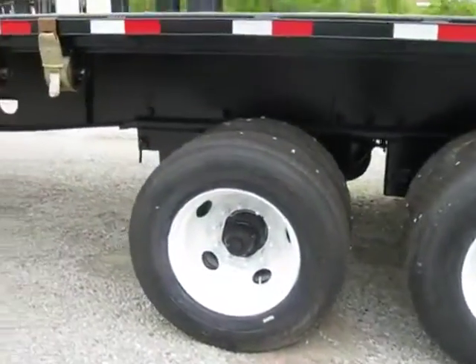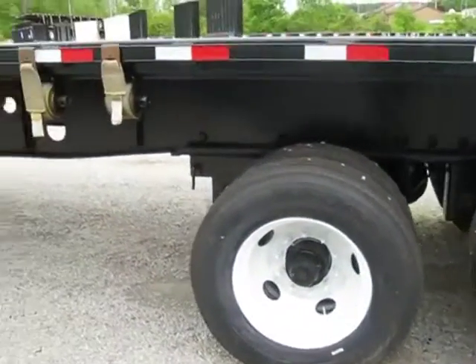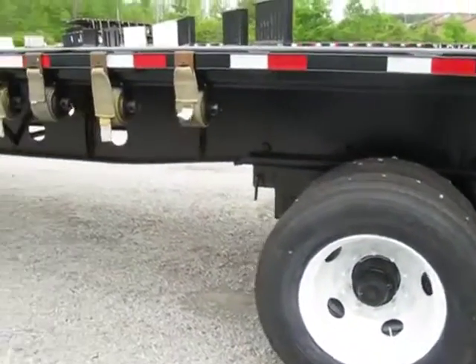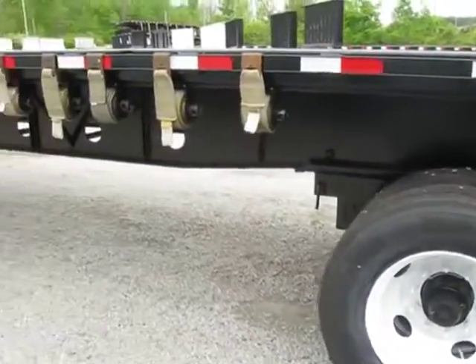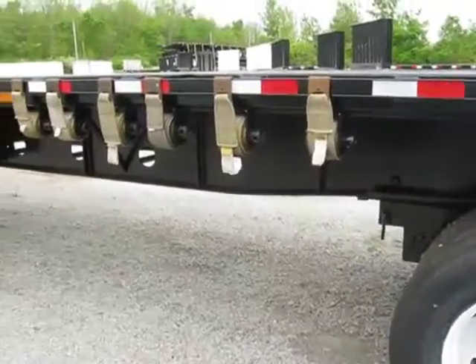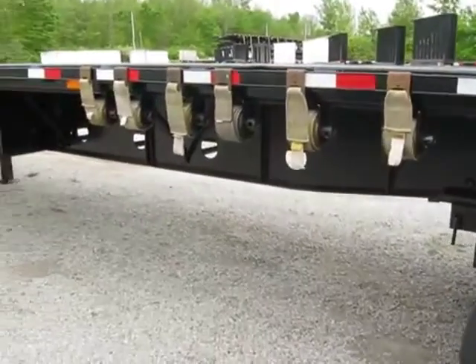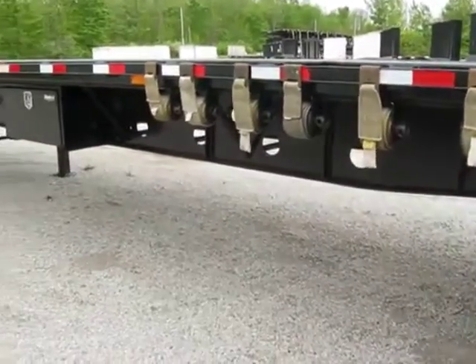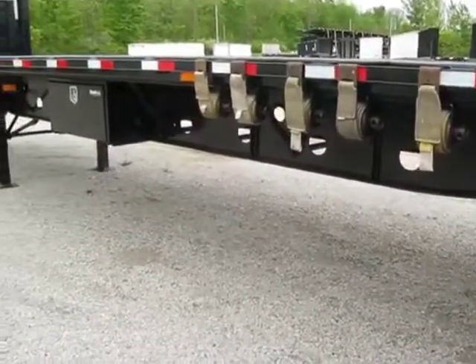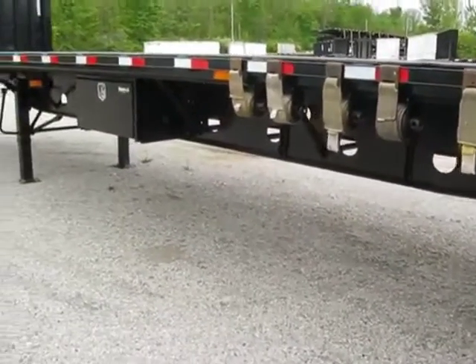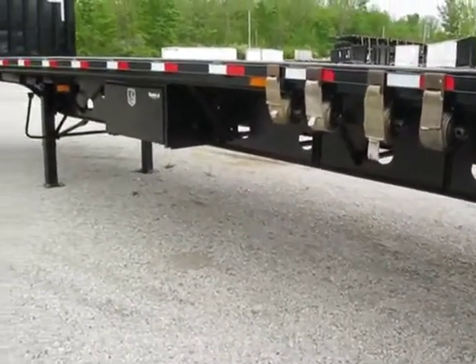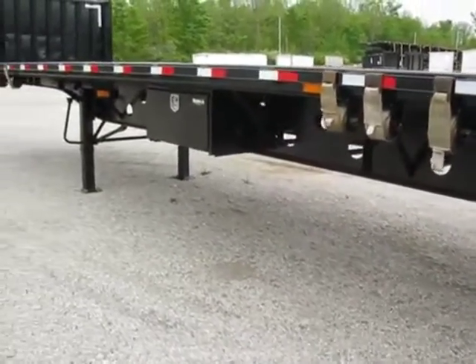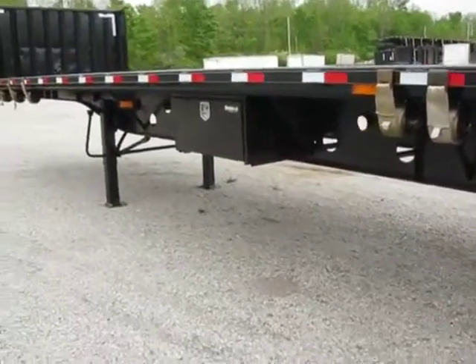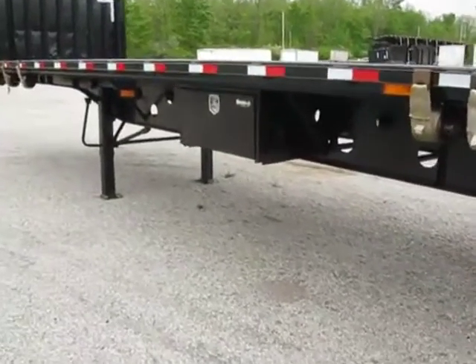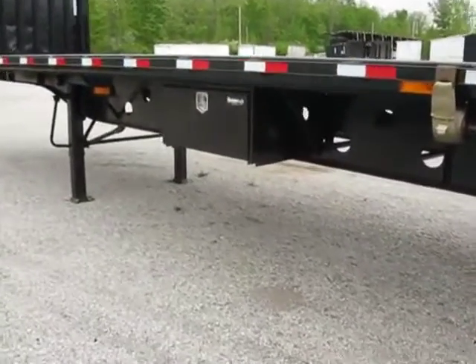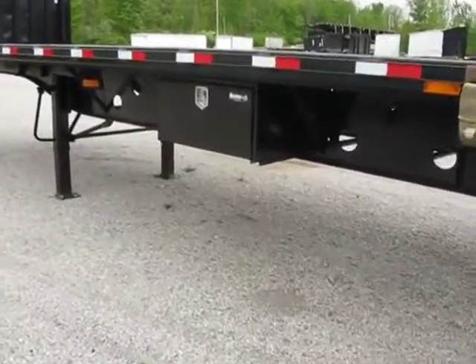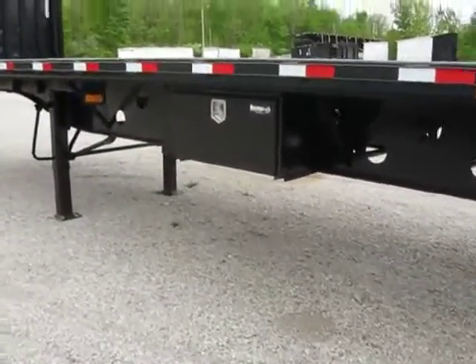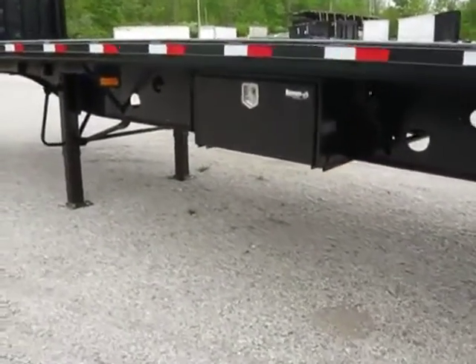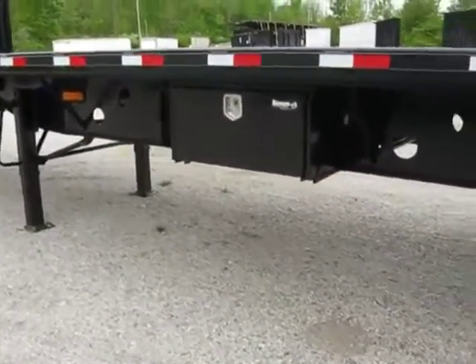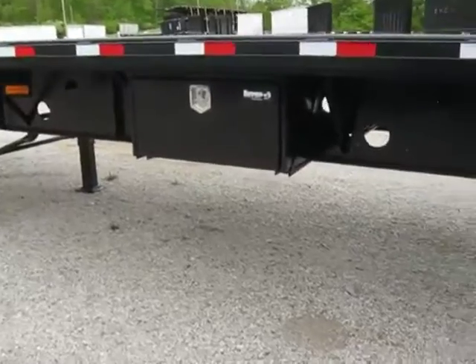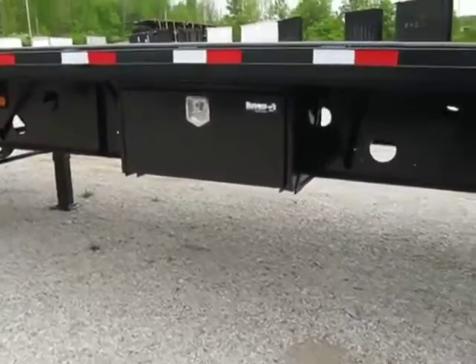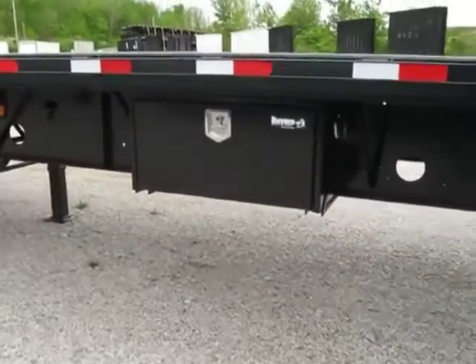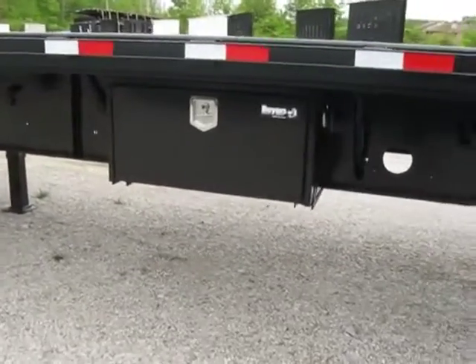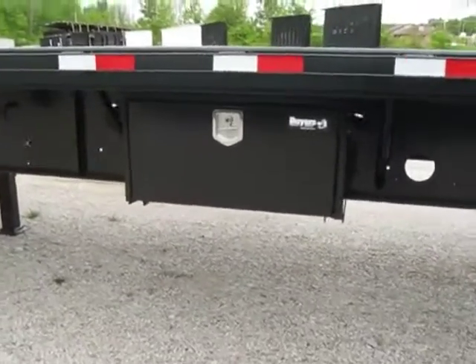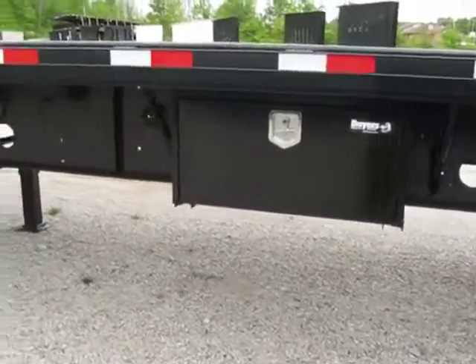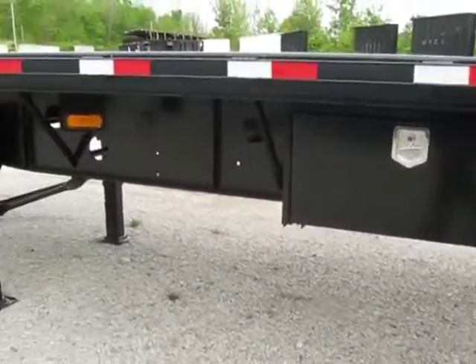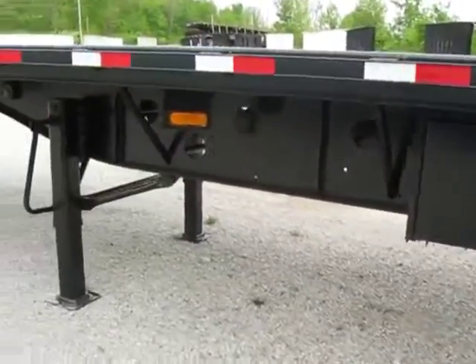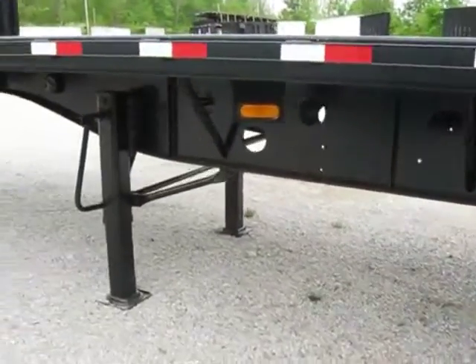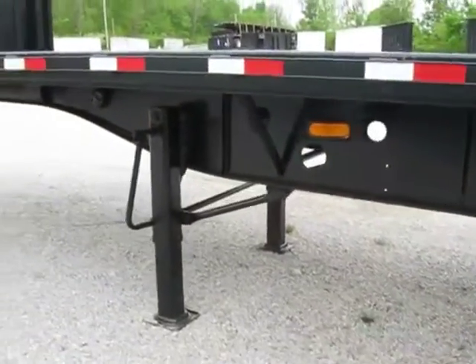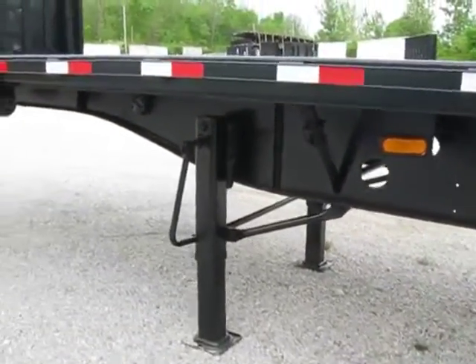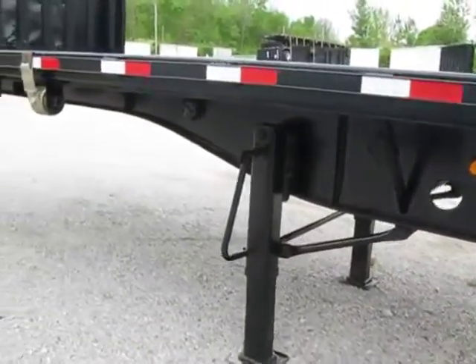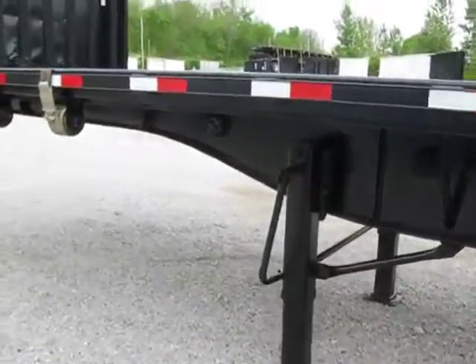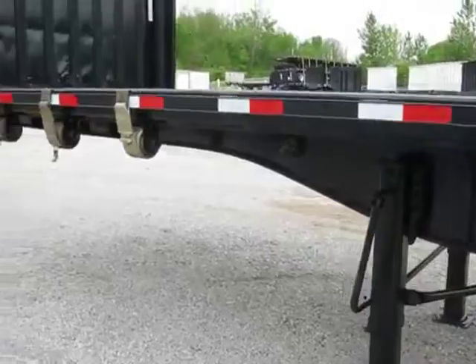It's set up with sliding straps and ratchets, toolbox, headboard — everything you need to hook this trailer to your truck, put it on the road and start earning money today.